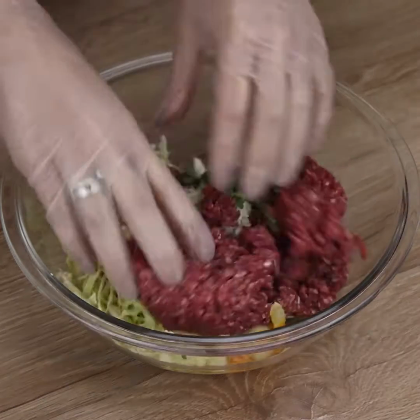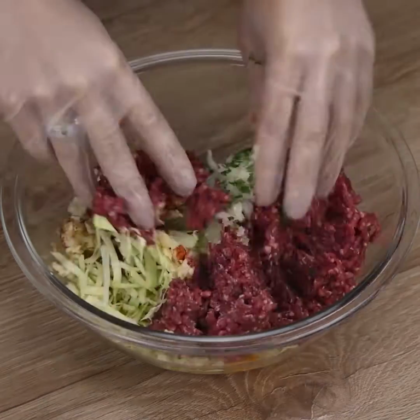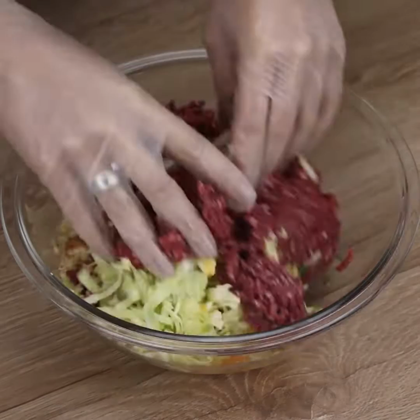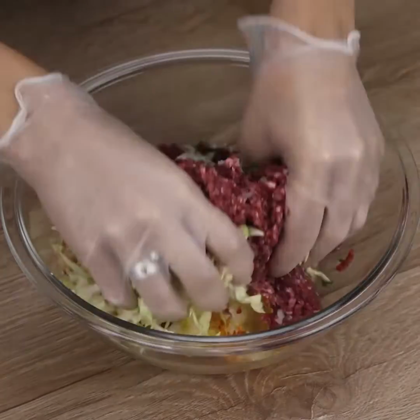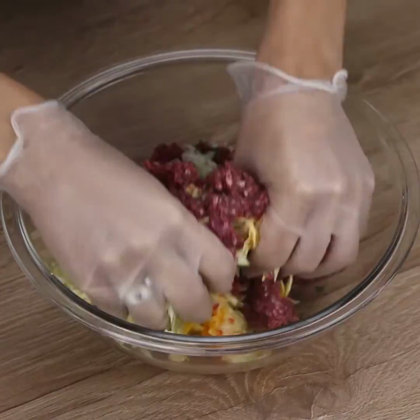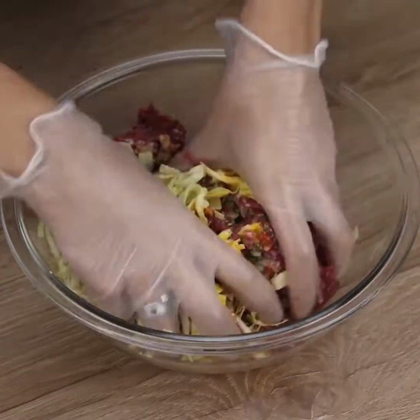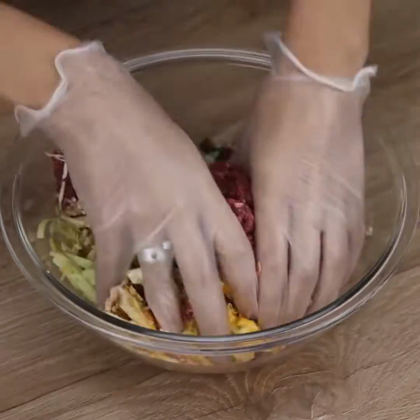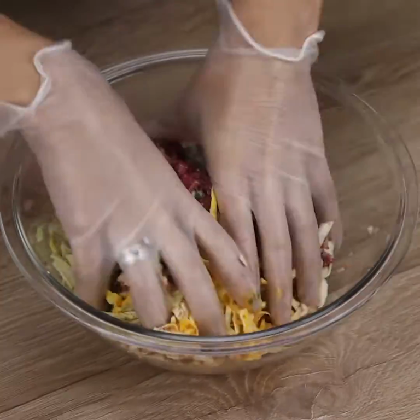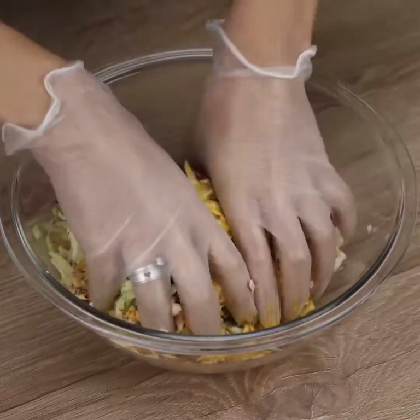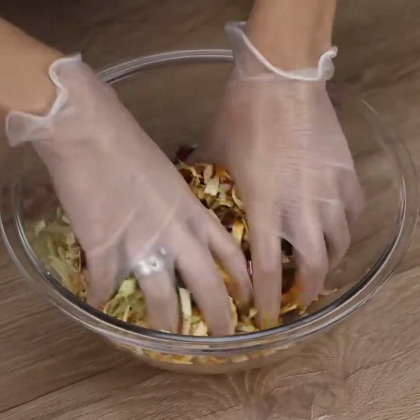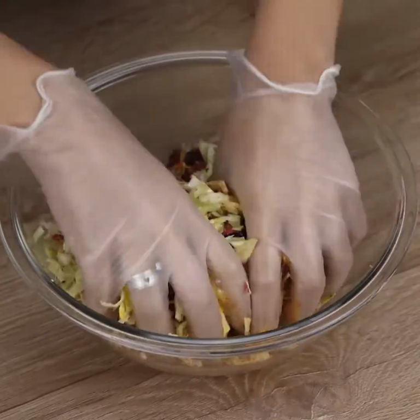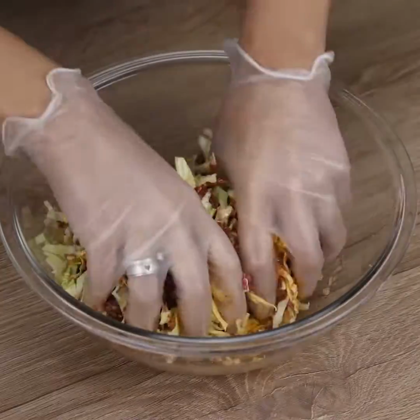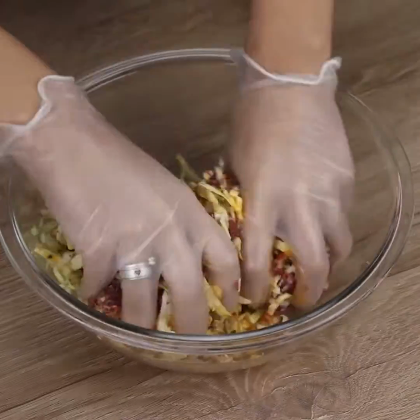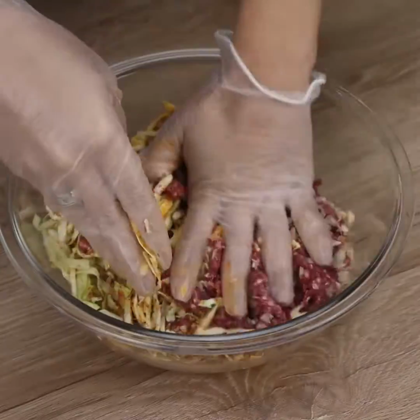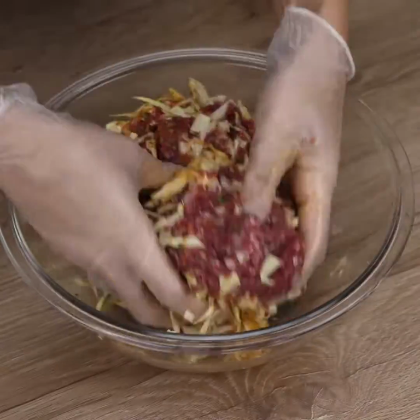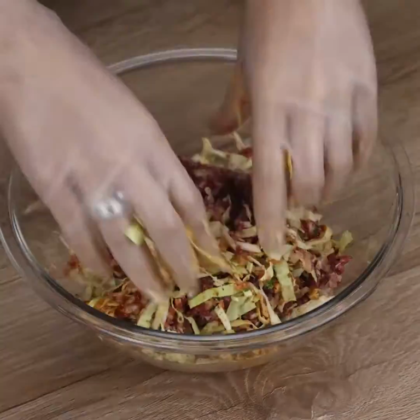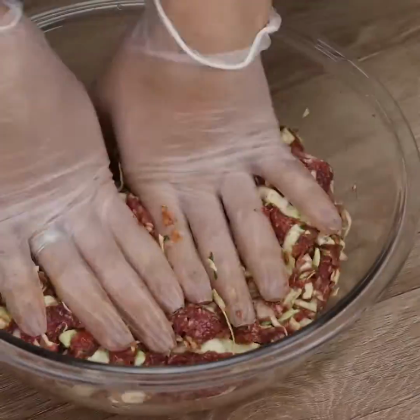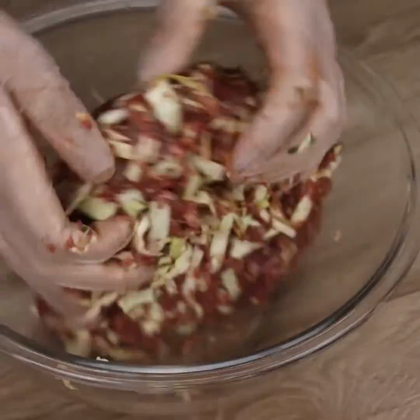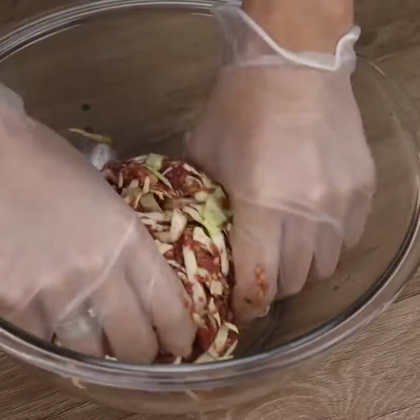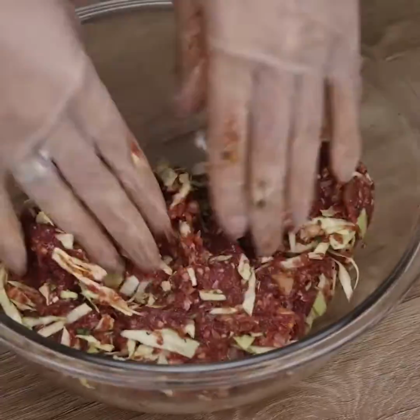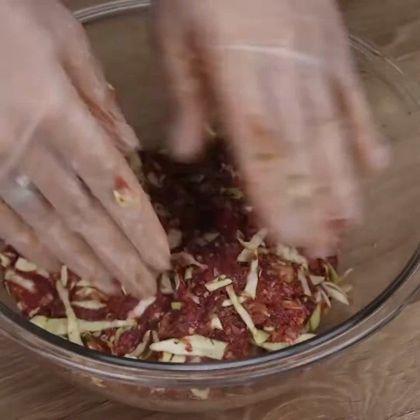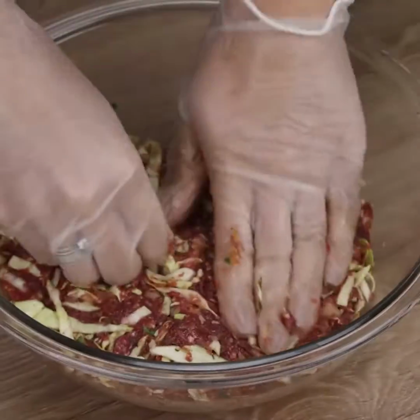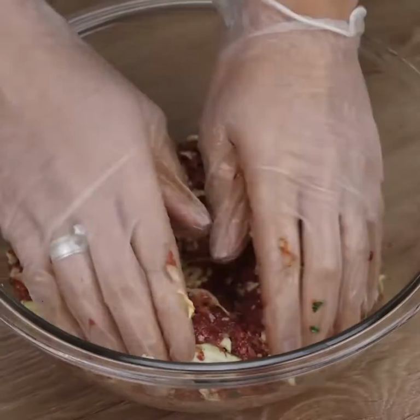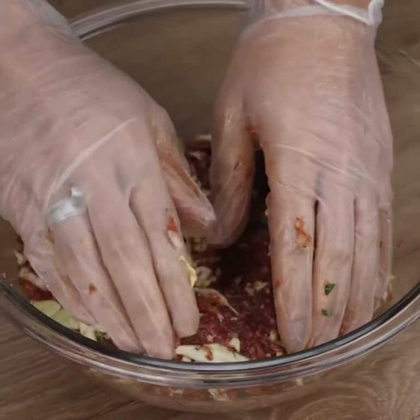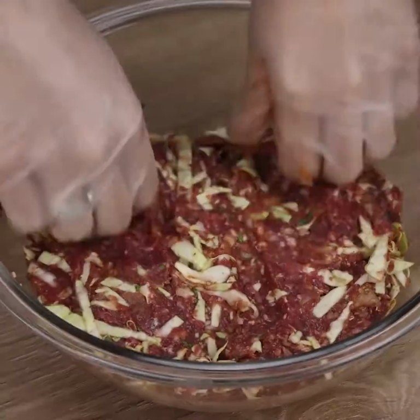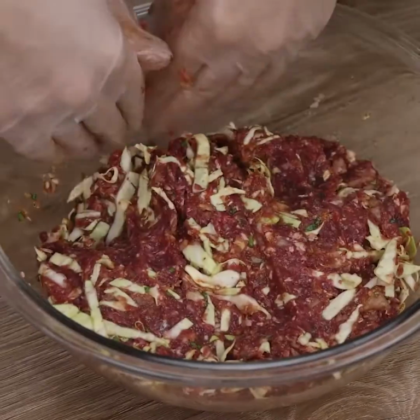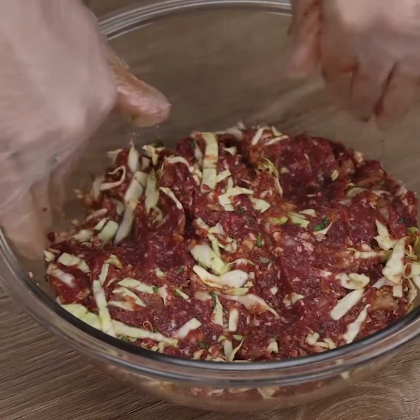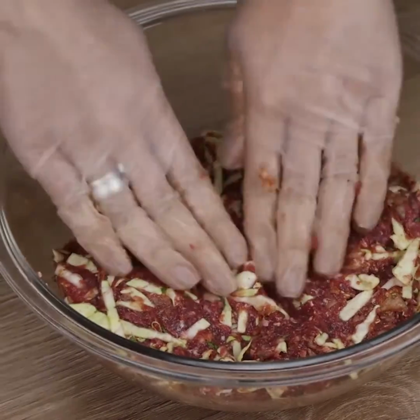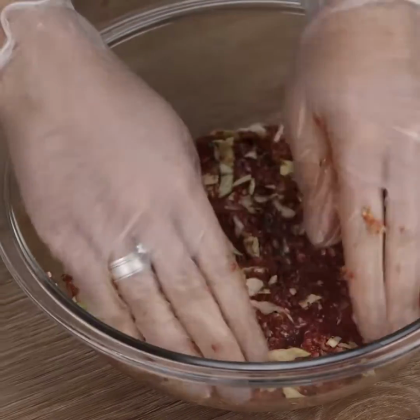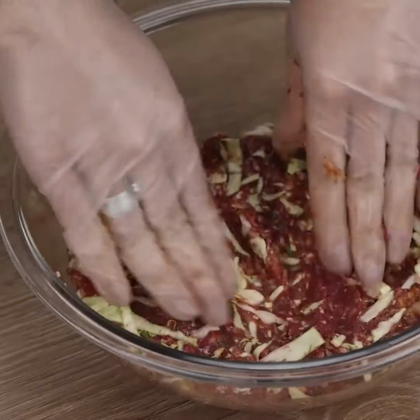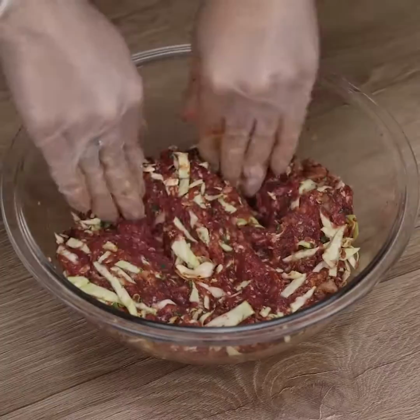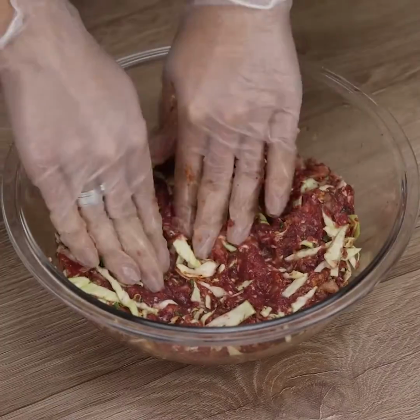With your hands, we will mix all the ingredients. And before I forget, tell me which city you're watching from so I can send you a special hug. Today's hug goes to Samira Kuznetsova from Georgia.